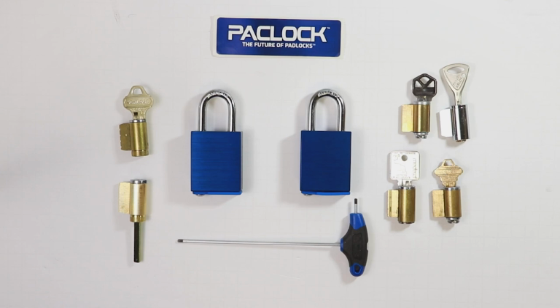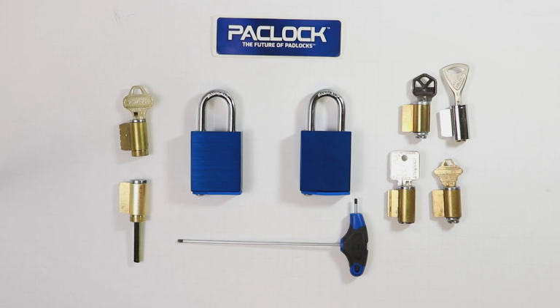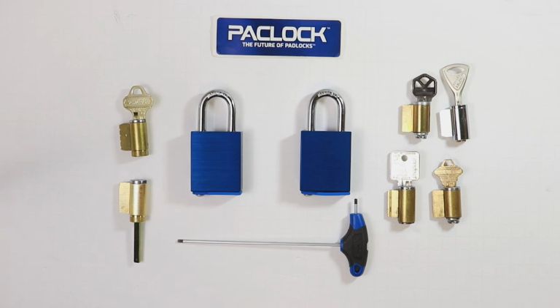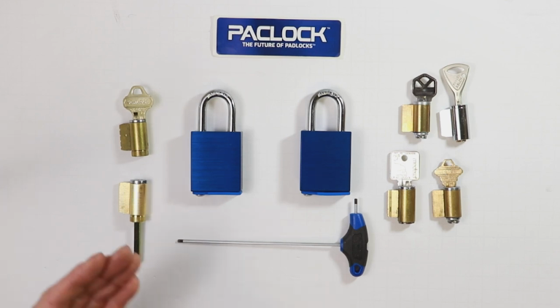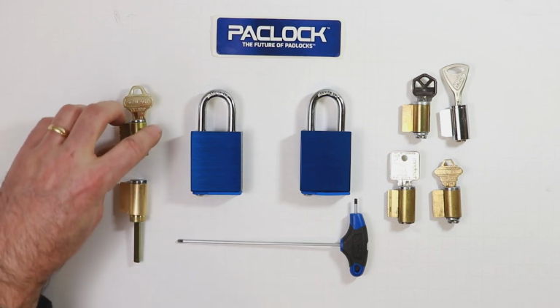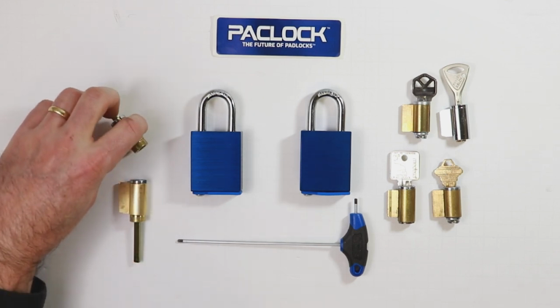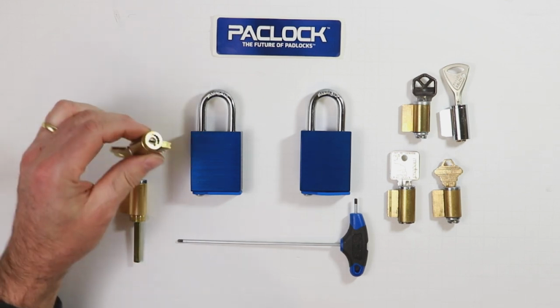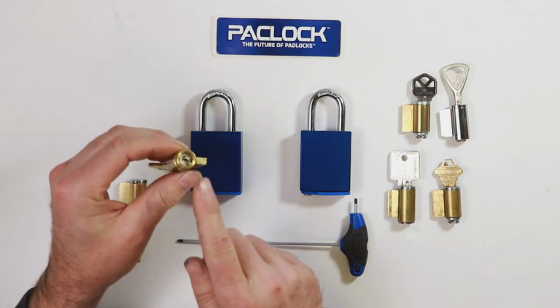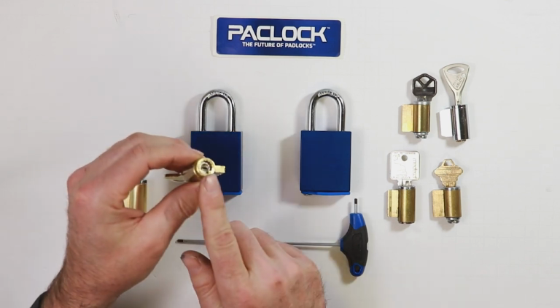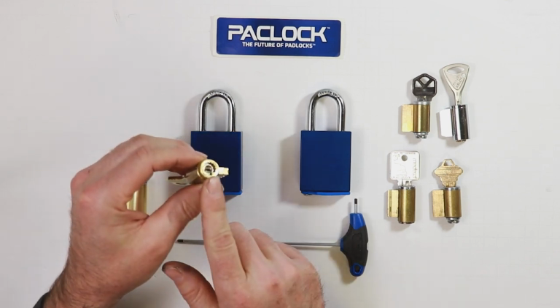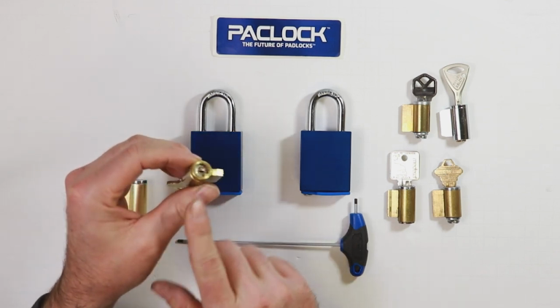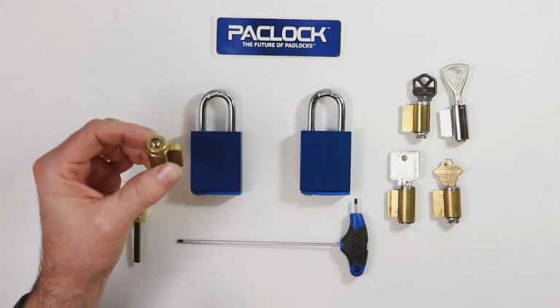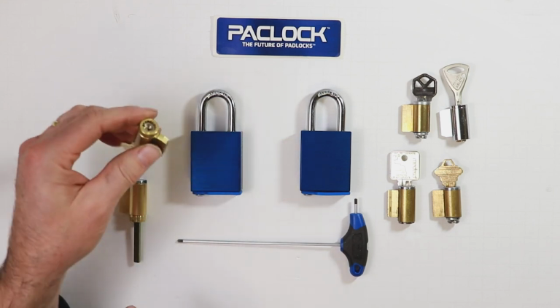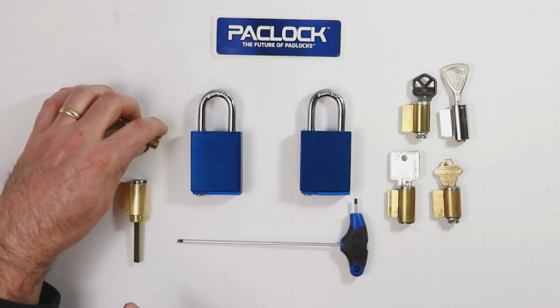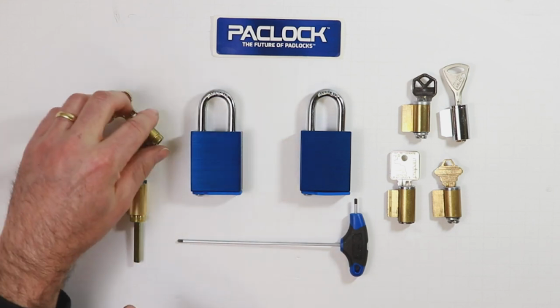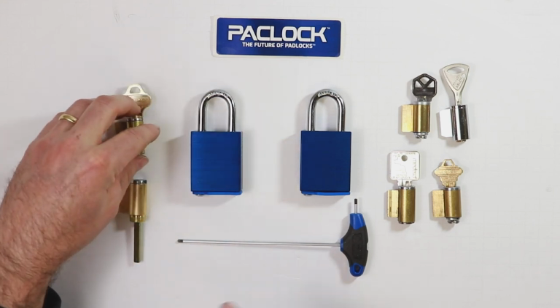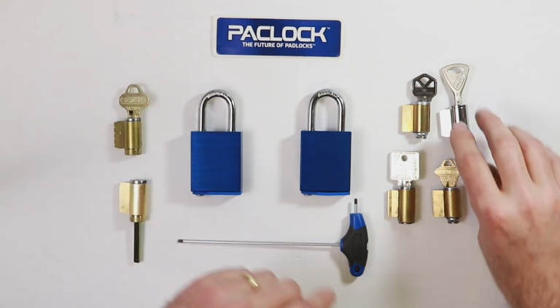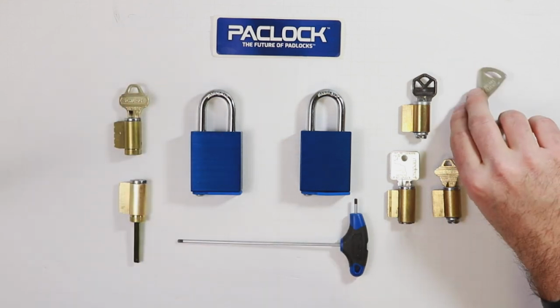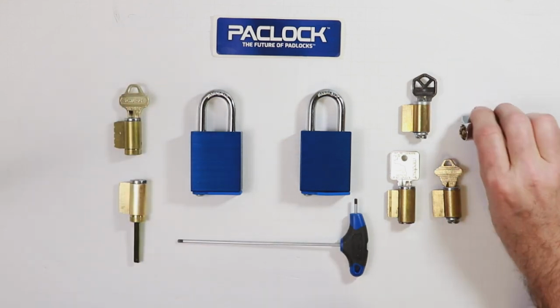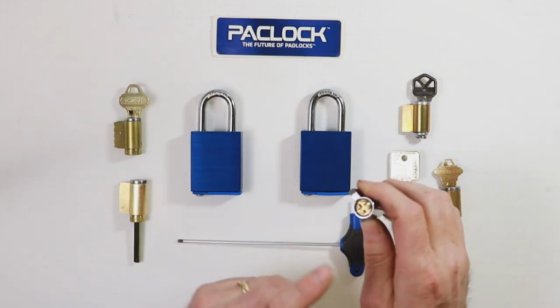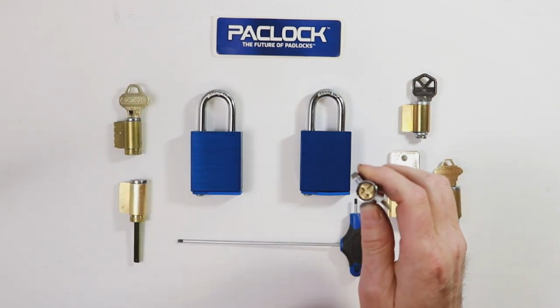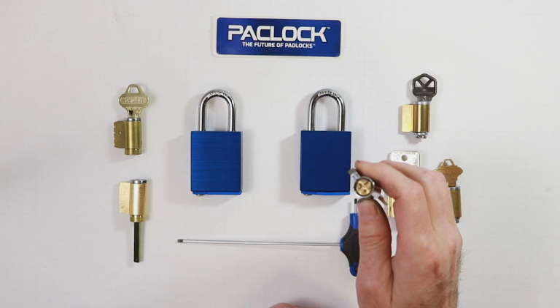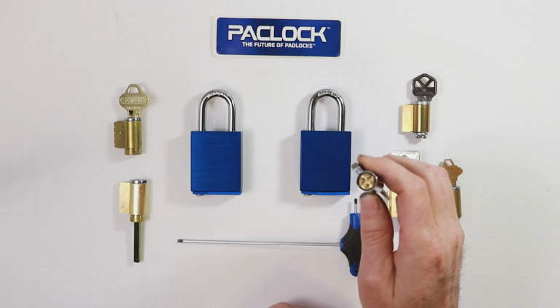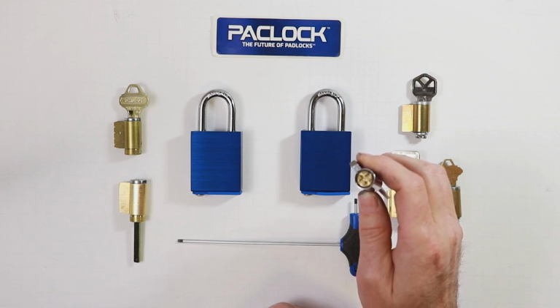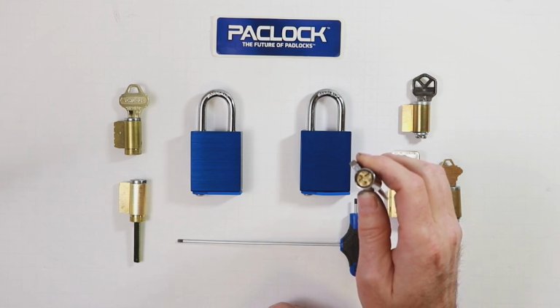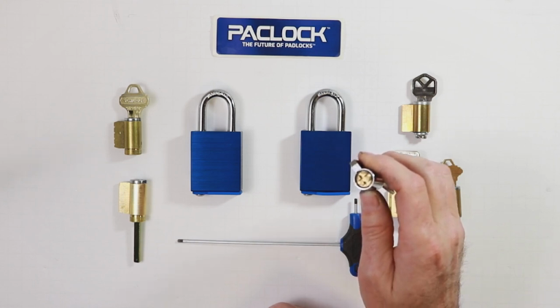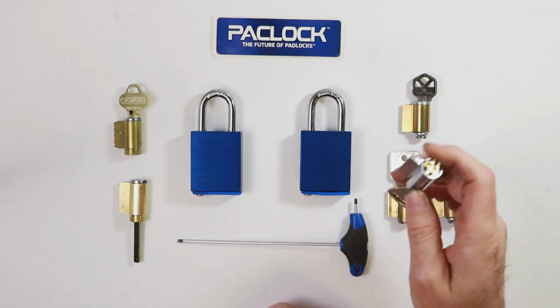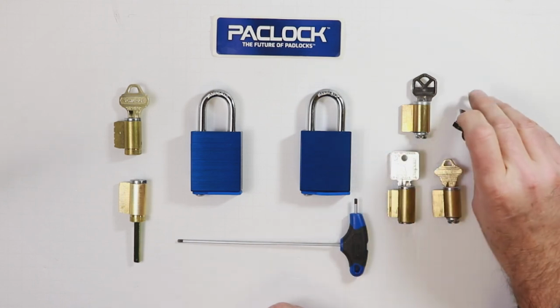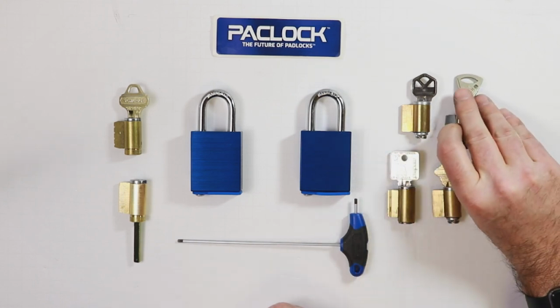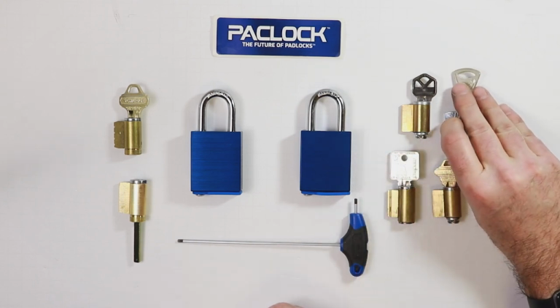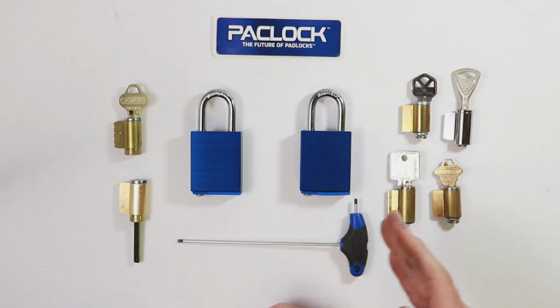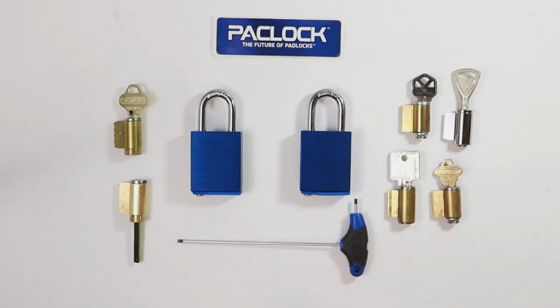What I mean by that is whether it's a screw-on style cap — for instance like this one from Schlage — or whether it would be more of a slotted or crosshatch type pattern style driver needed for this one, like from Abloy or a Medeco.